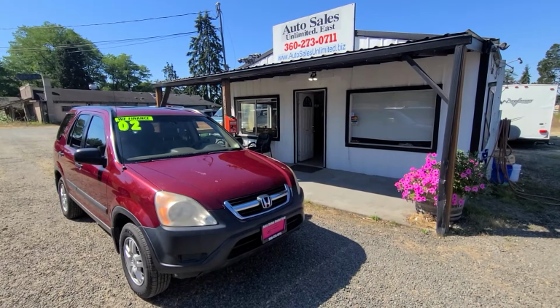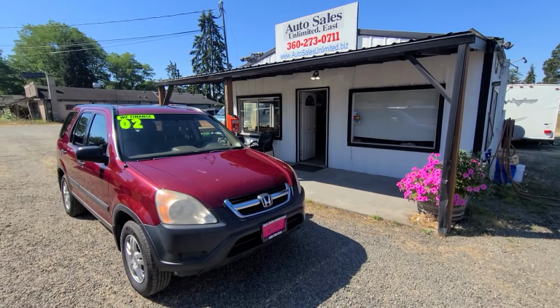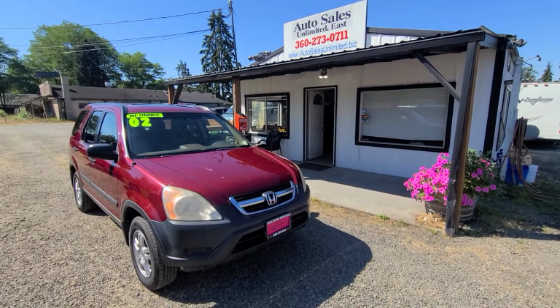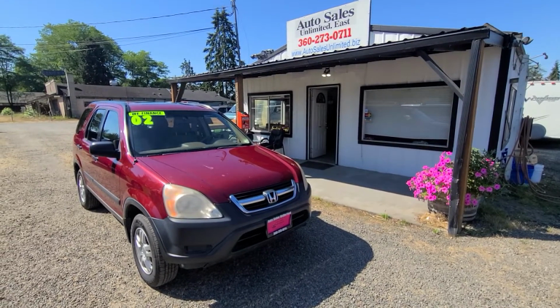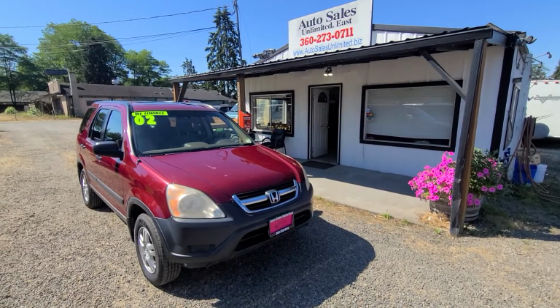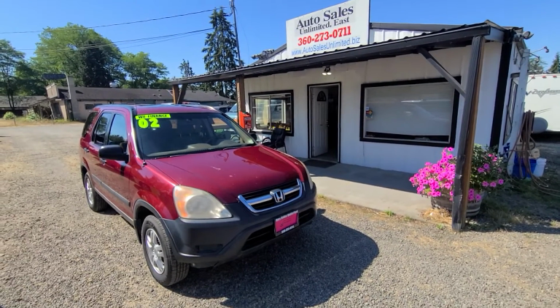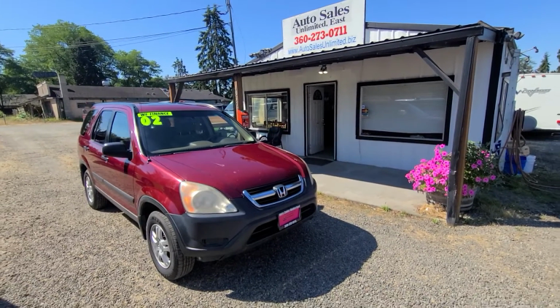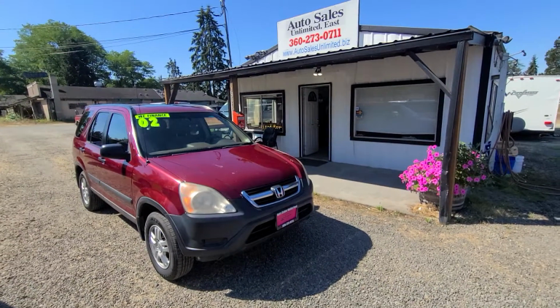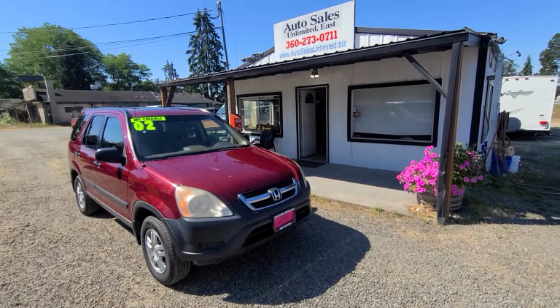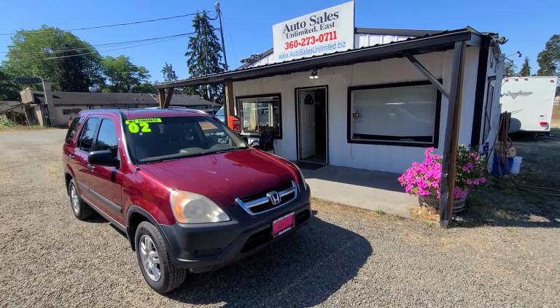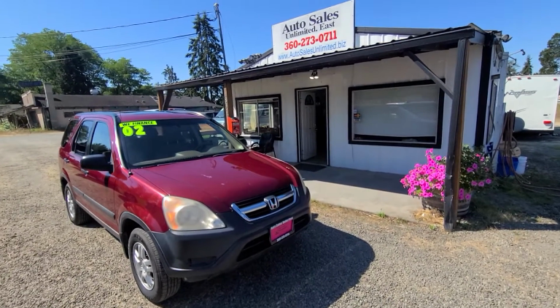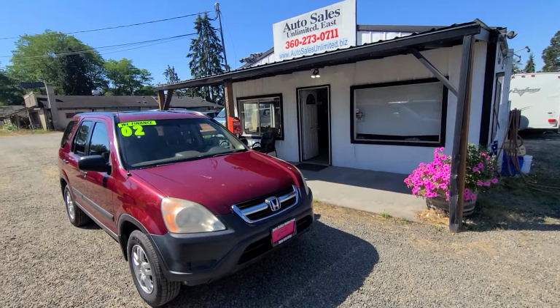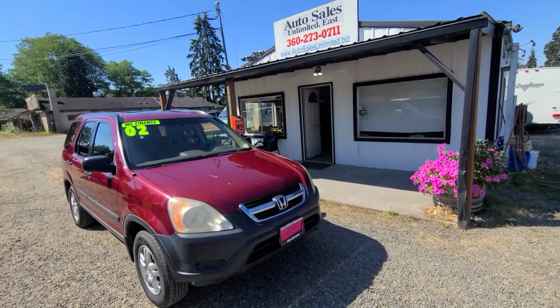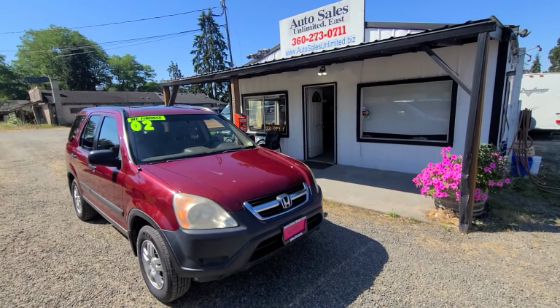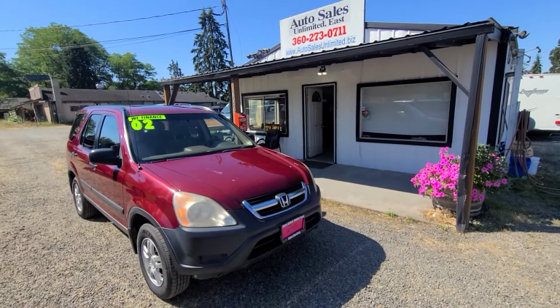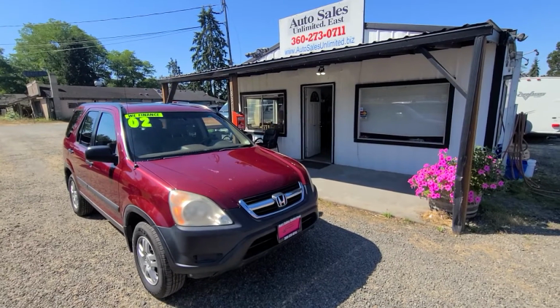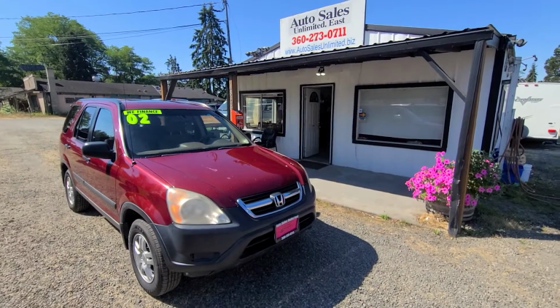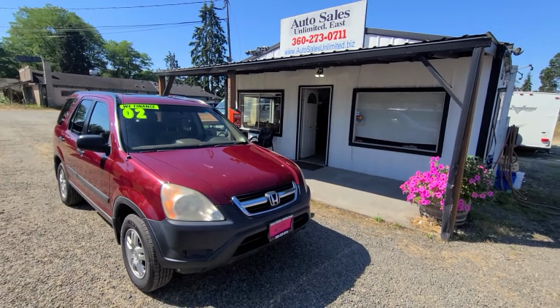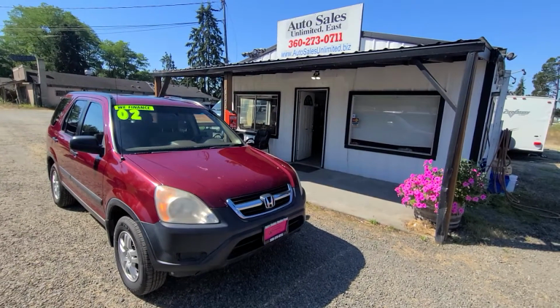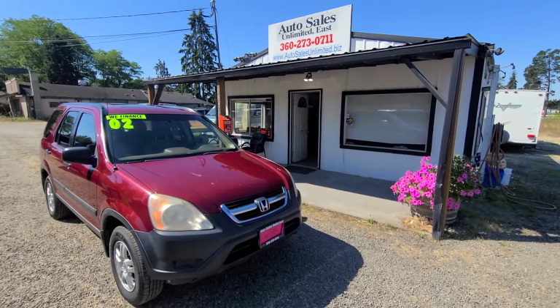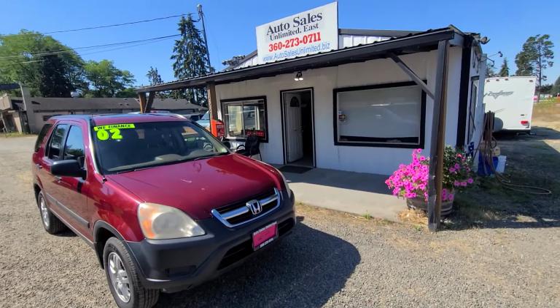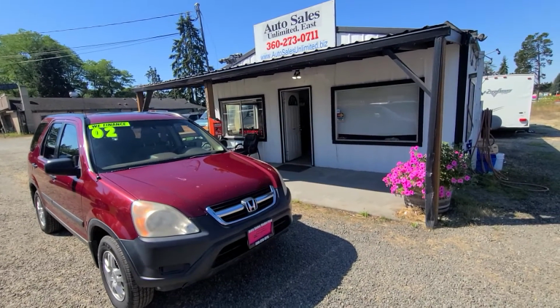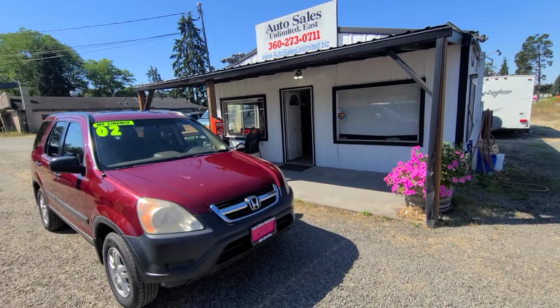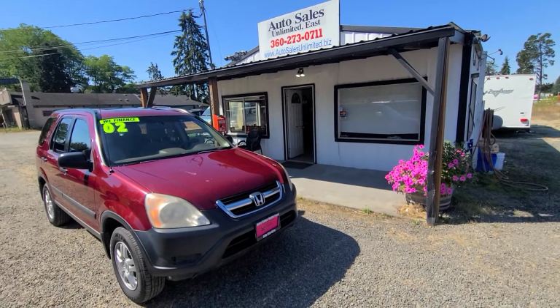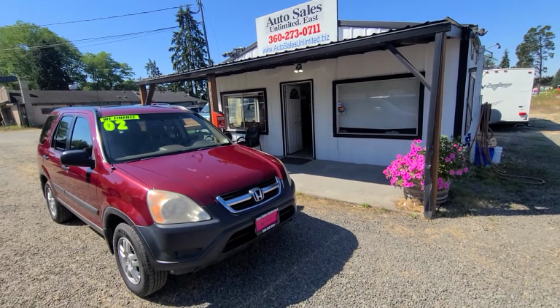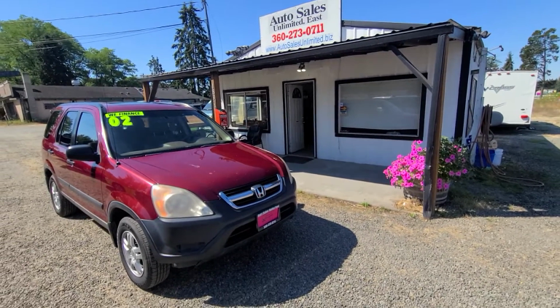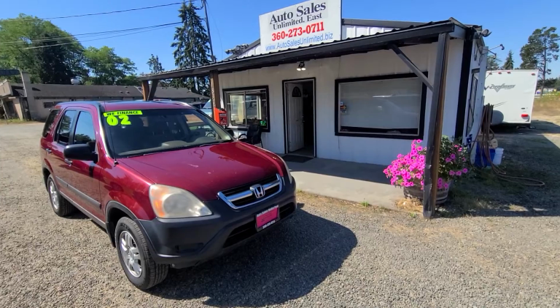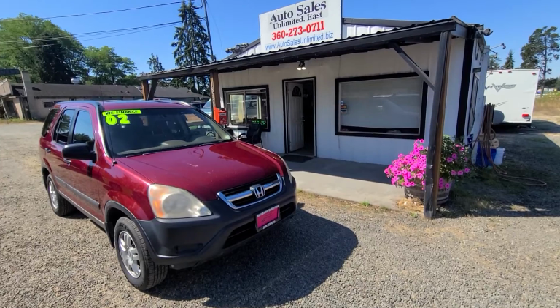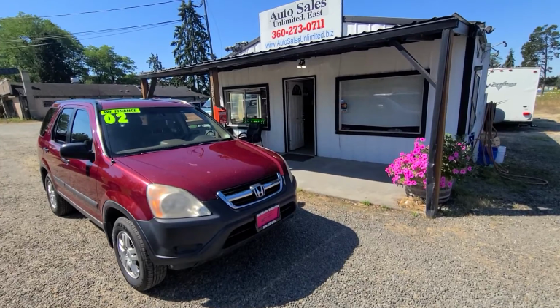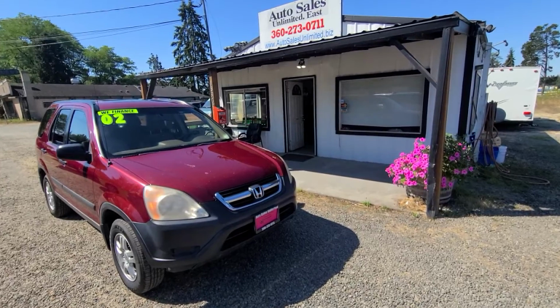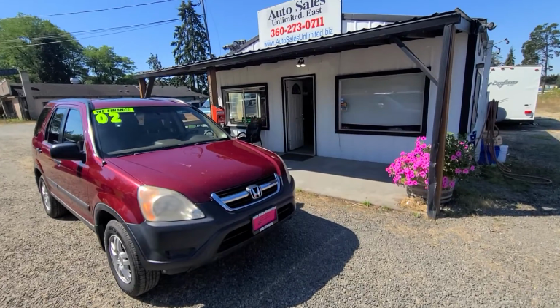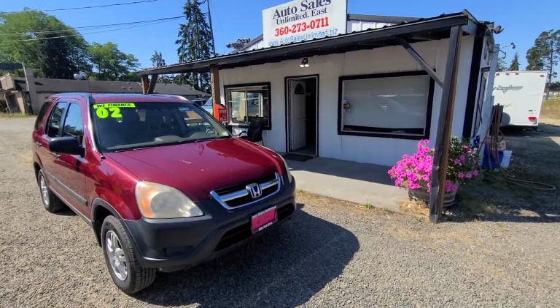Hello, this is Rob with Auto Sales Unlimited. Today I've got a 2002 Honda CR-V available right now at Auto Sales Unlimited. I'm going to do a walk around and start up of this vehicle.